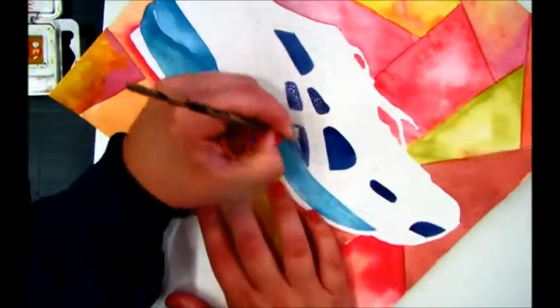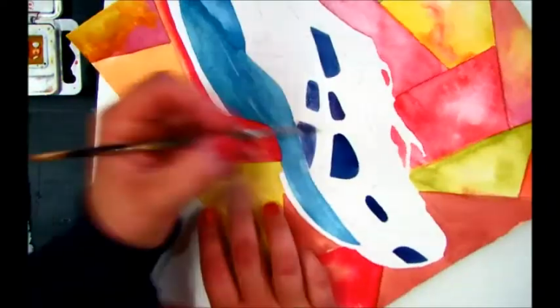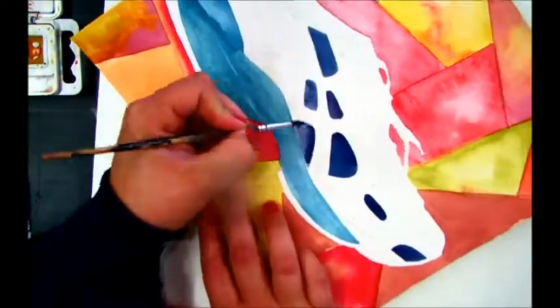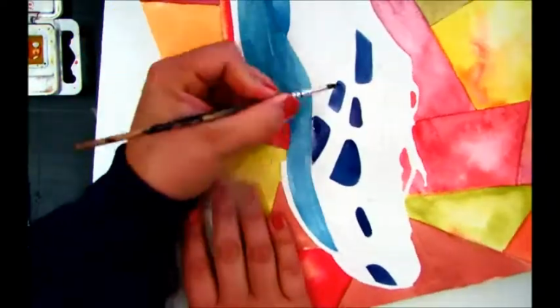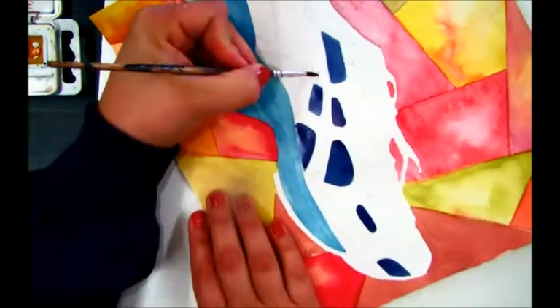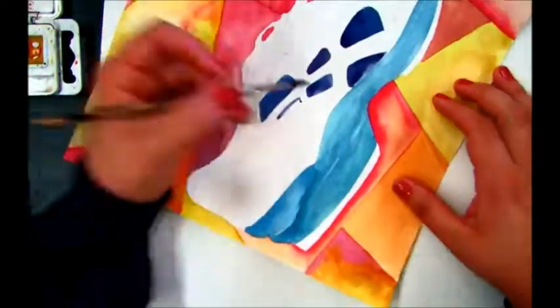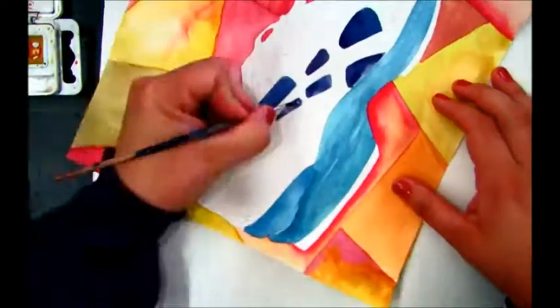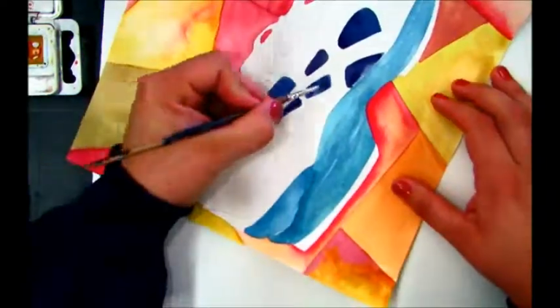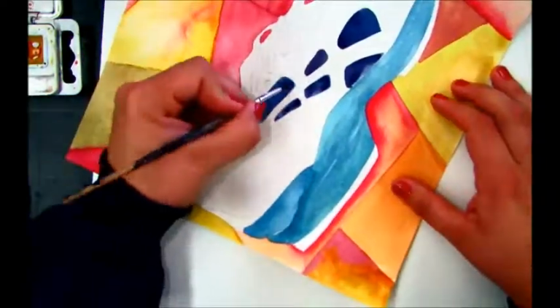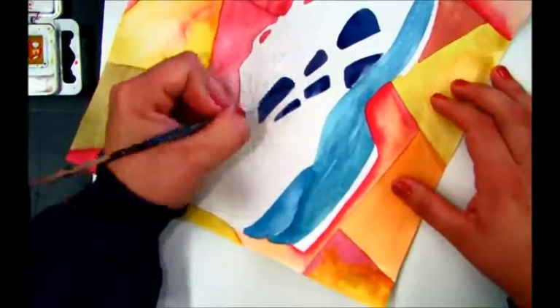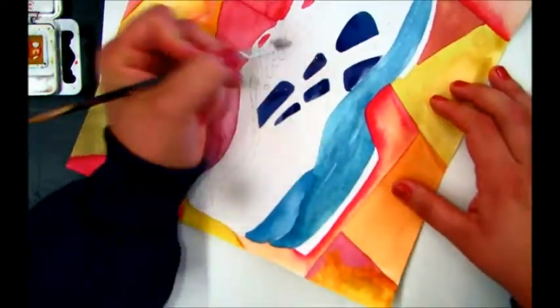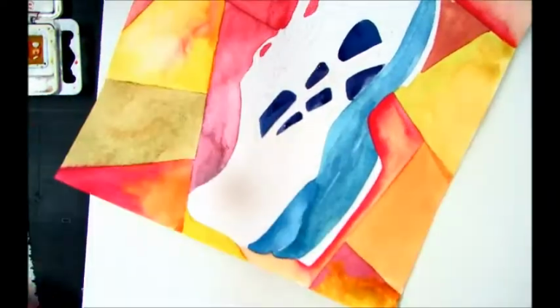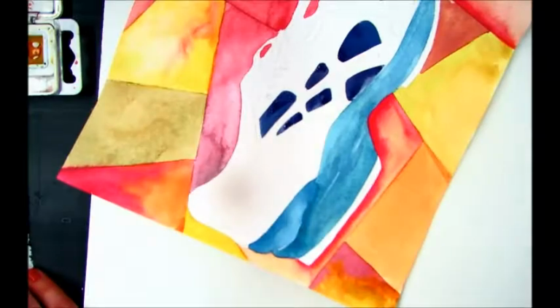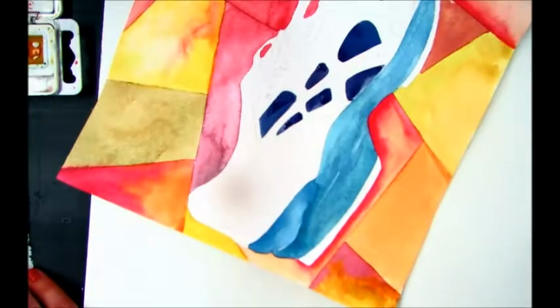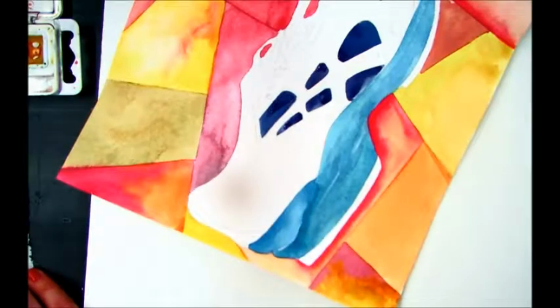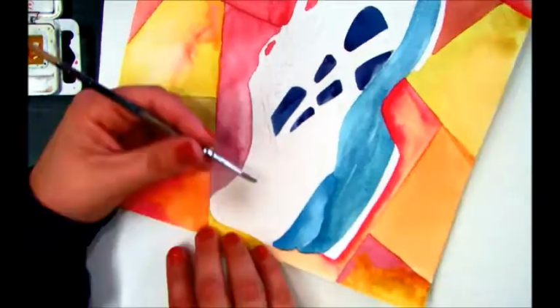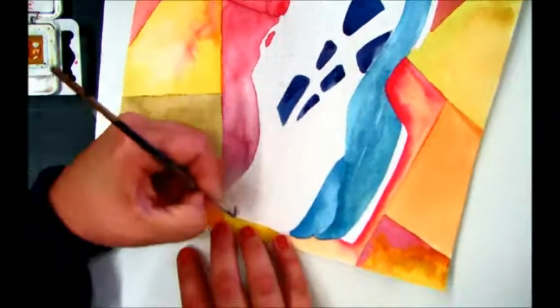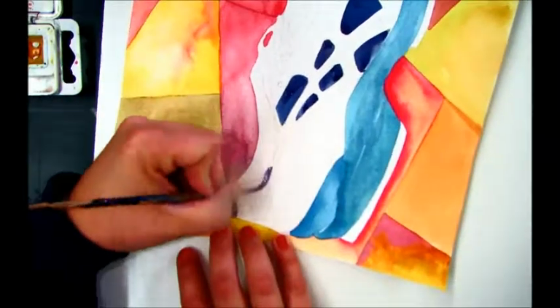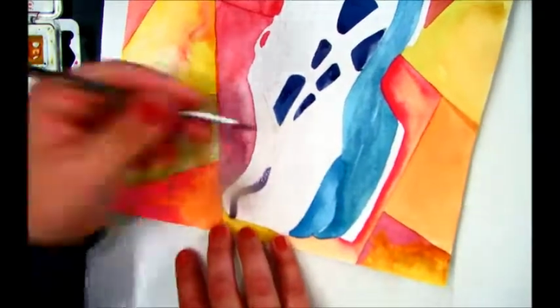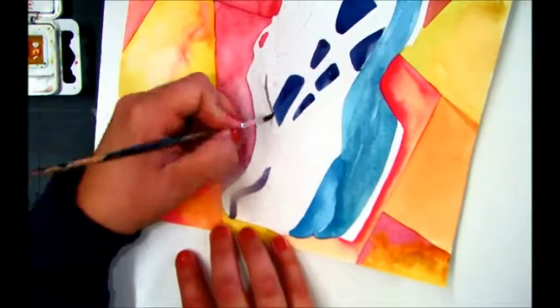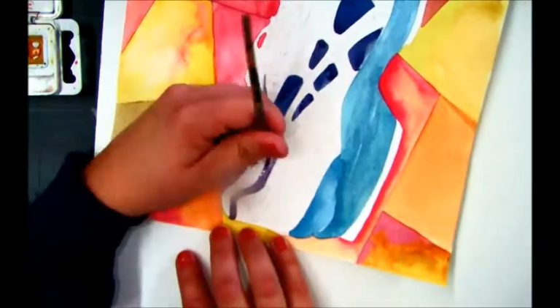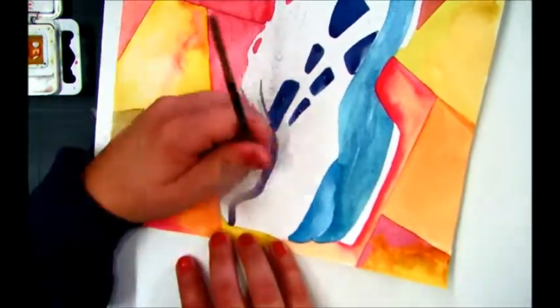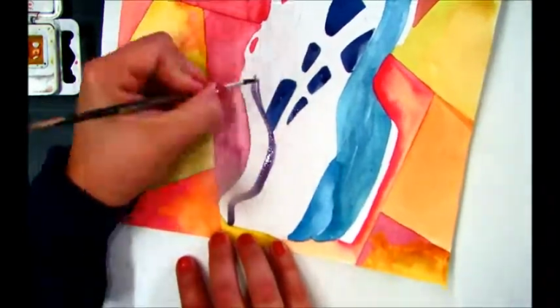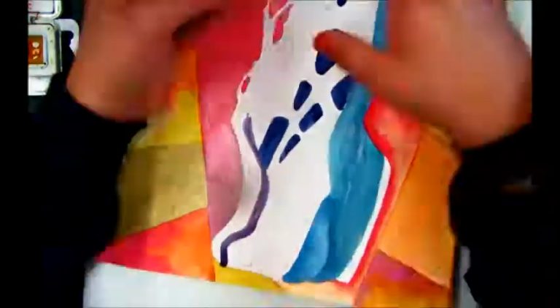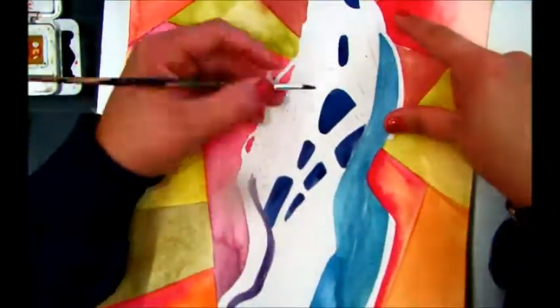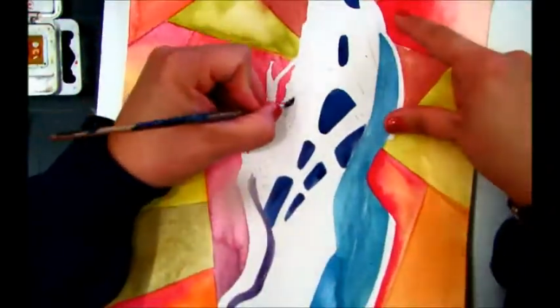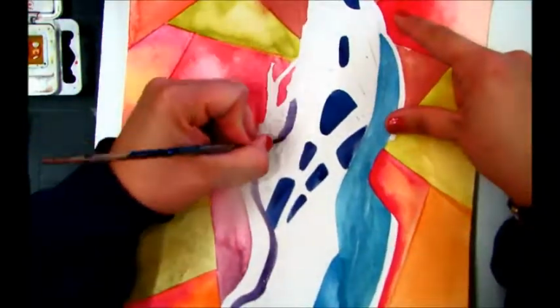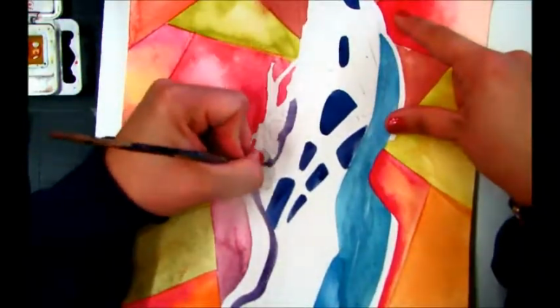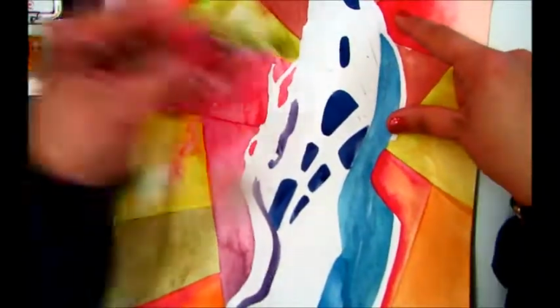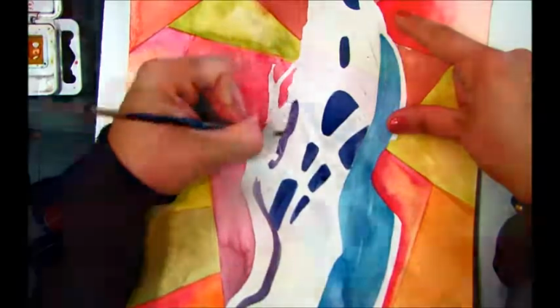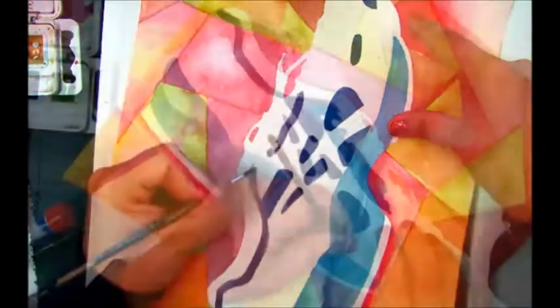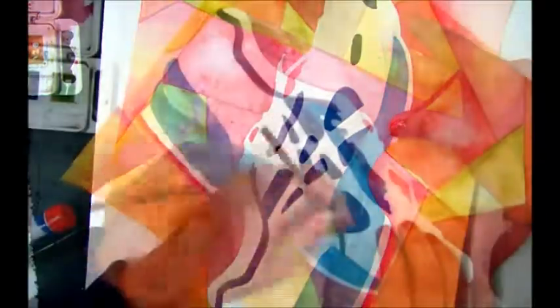Now that I've finished painting my background warm, I'm going in and painting the details in the different sections within my shoe in different cool colors.